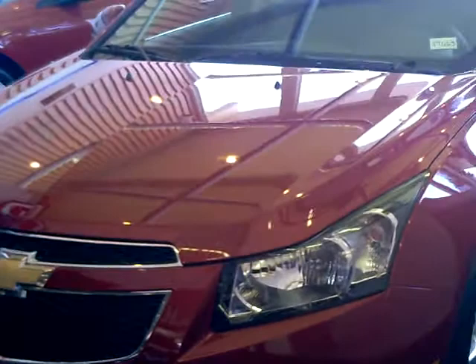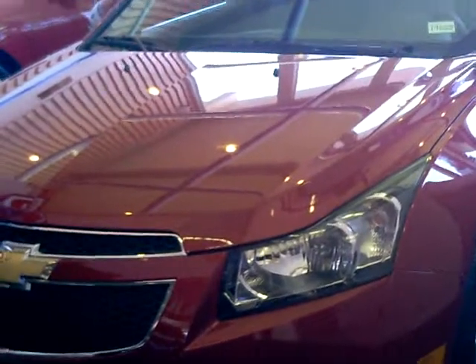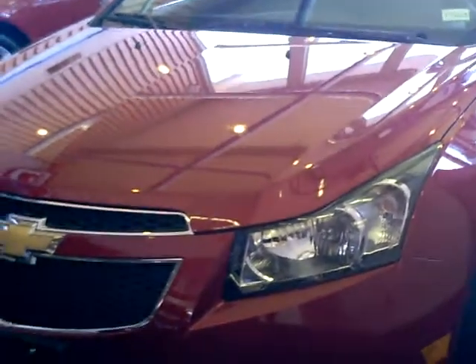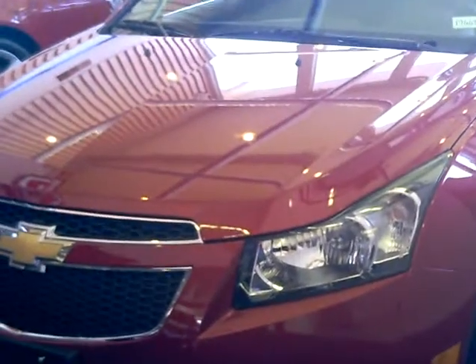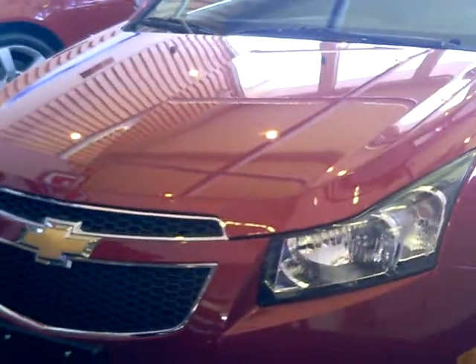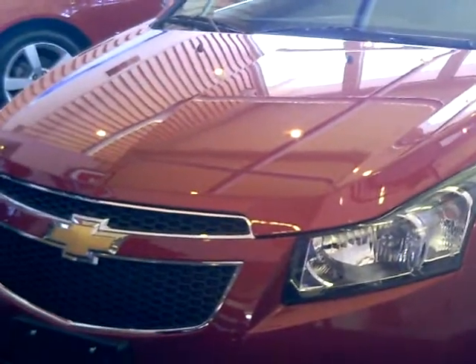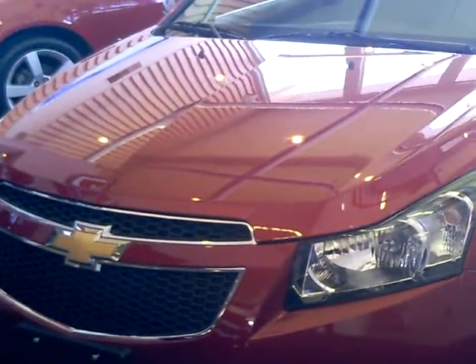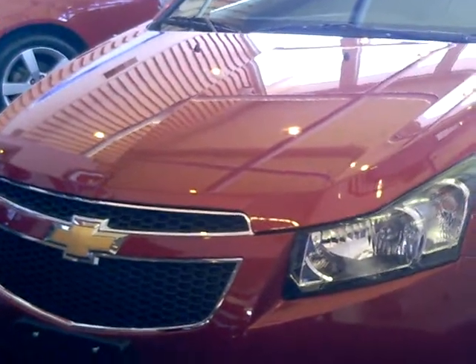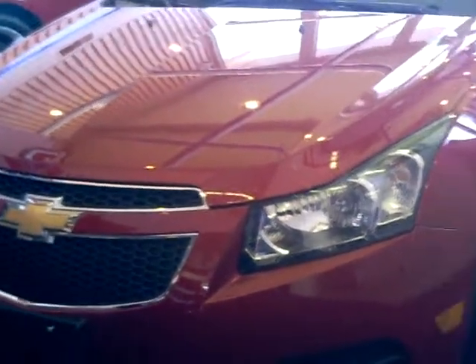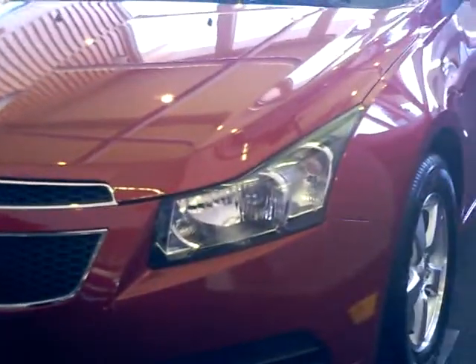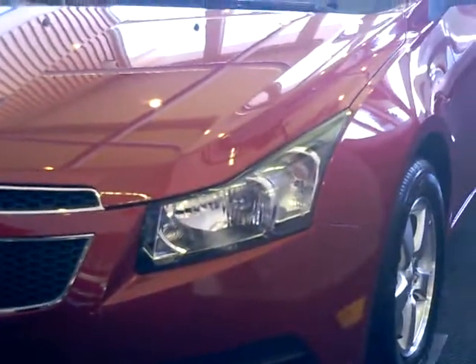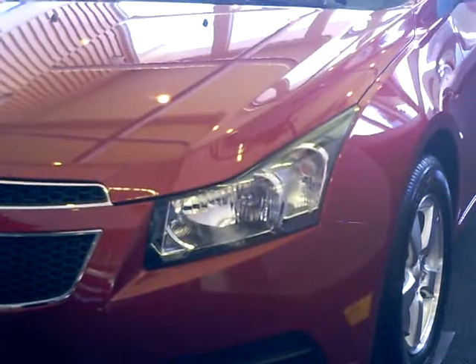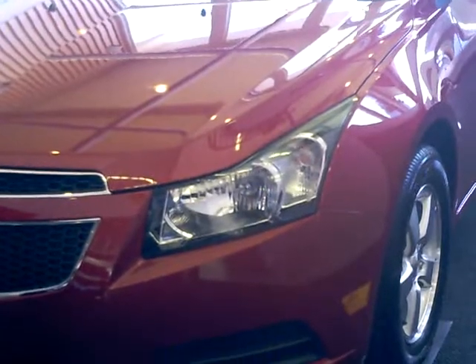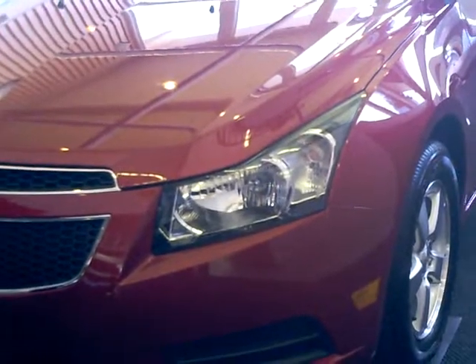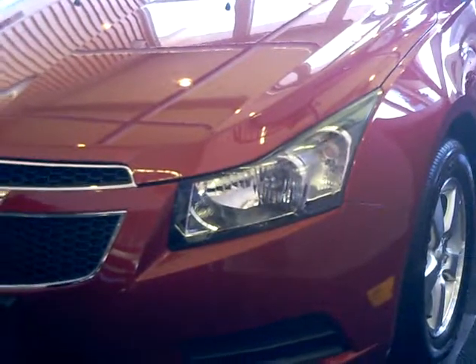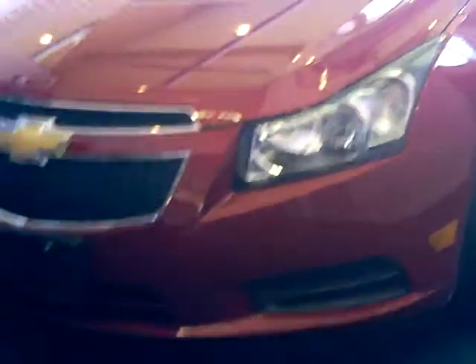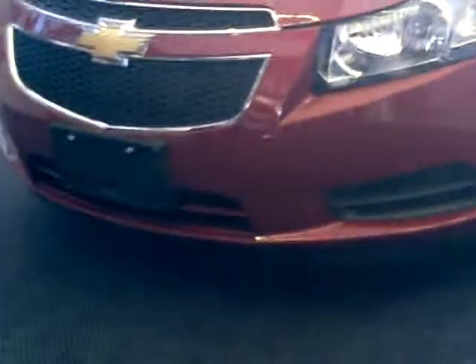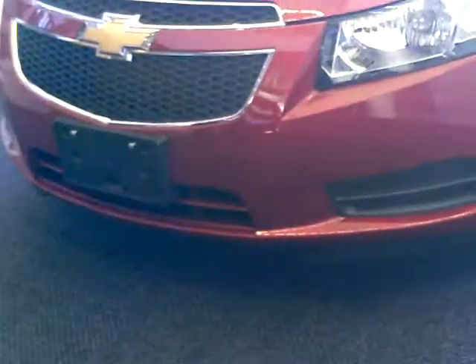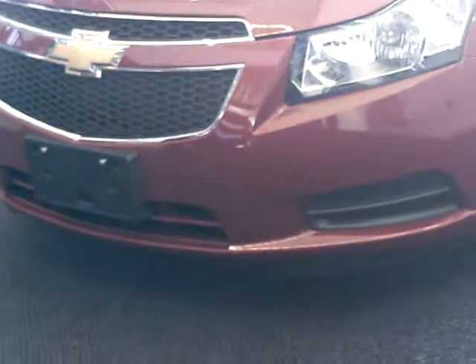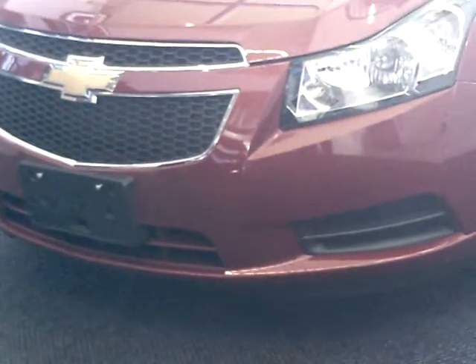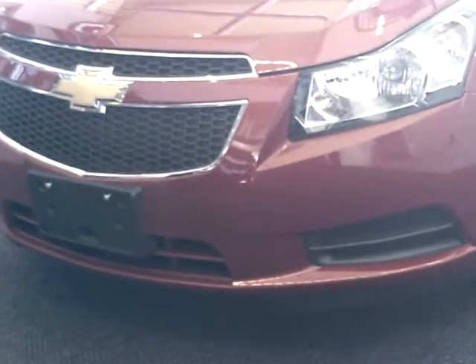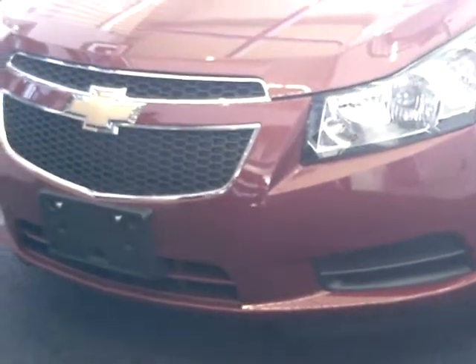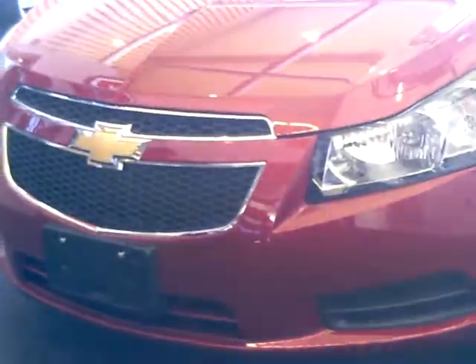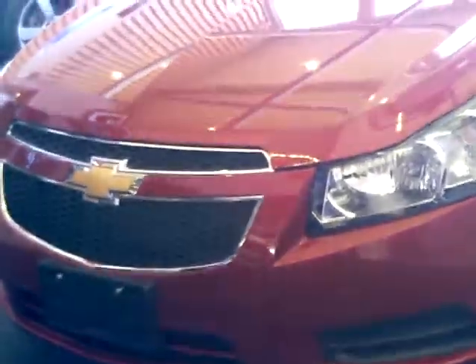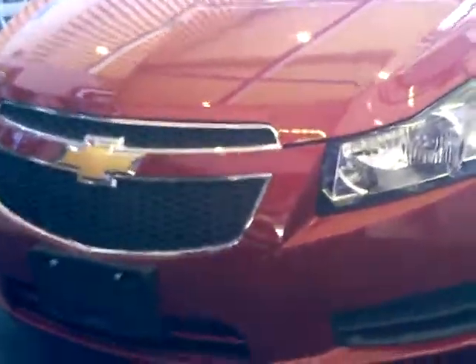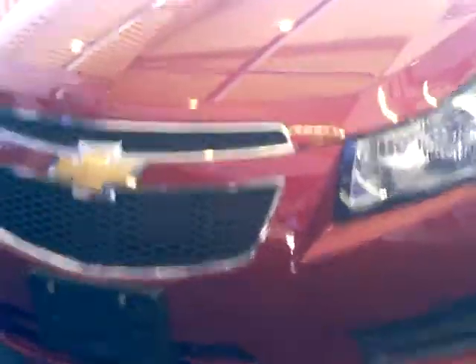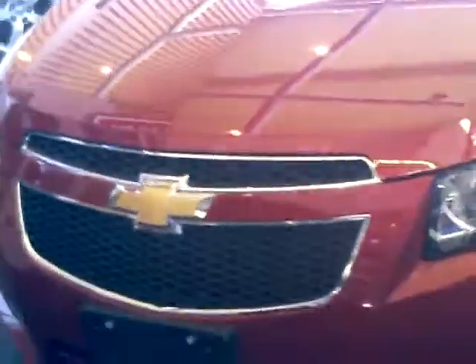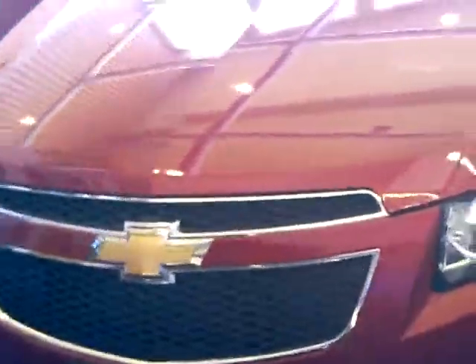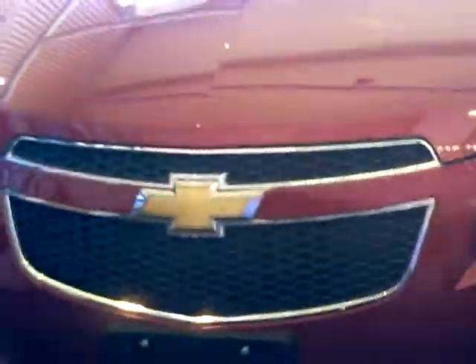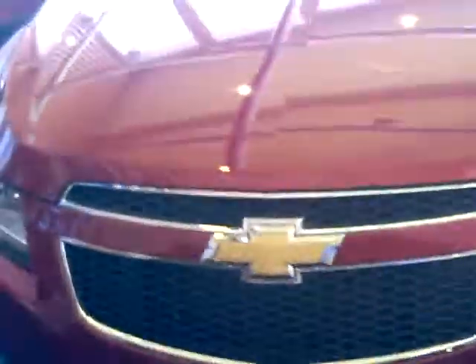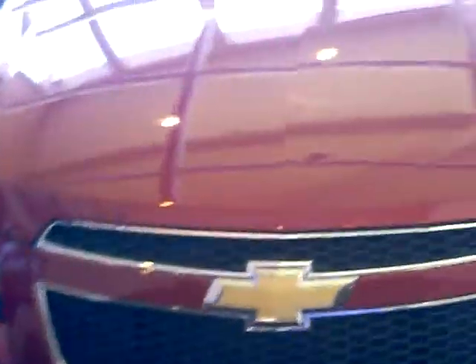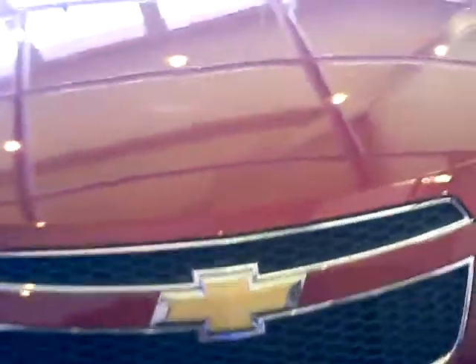Fog lamps are available to provide additional lighting in inclement weather in the RS package. And, of course, standard daytime running lamps for safety, which automatically illuminate to help make the vehicle more visible to others and pedestrians. That's the bold look of the new Chevrolet Cruze.